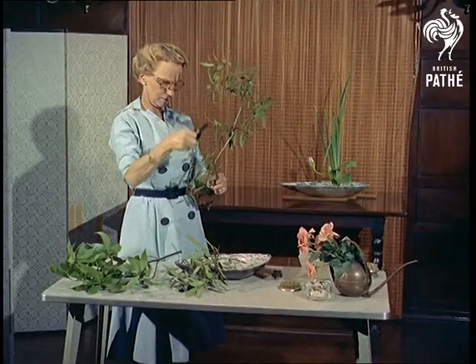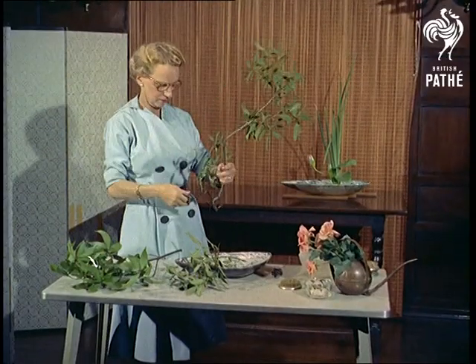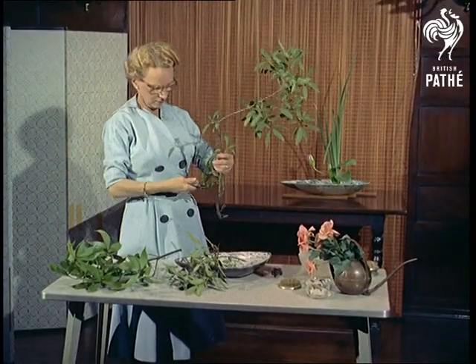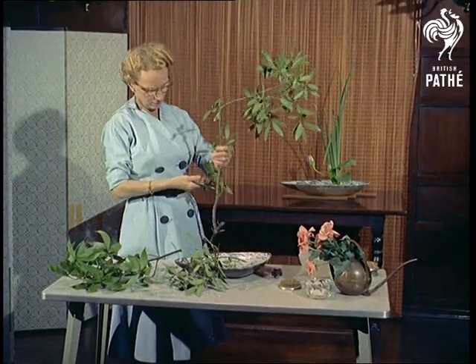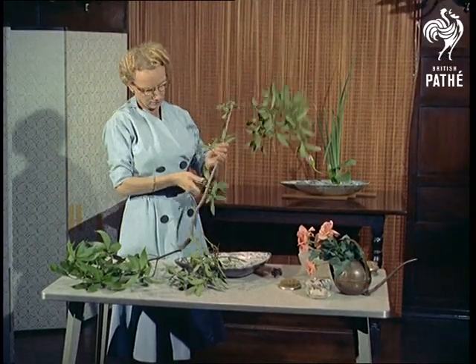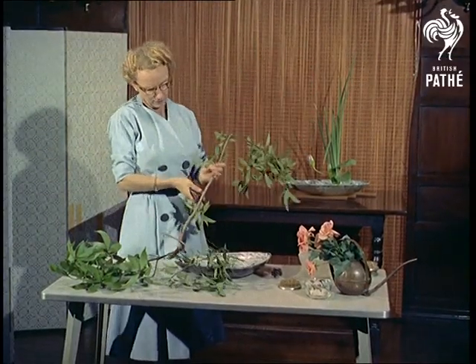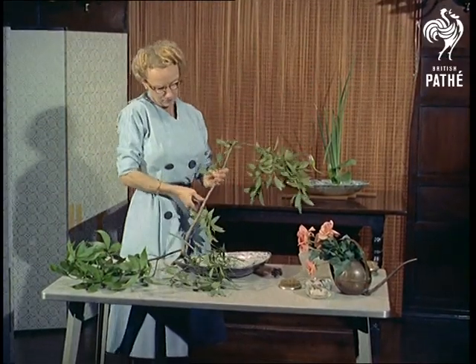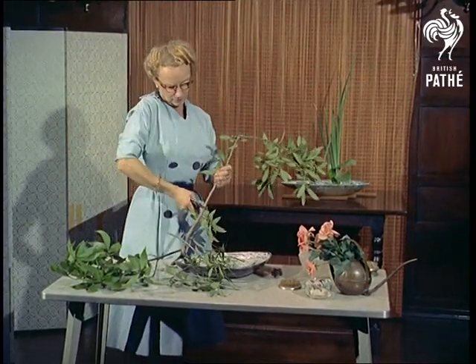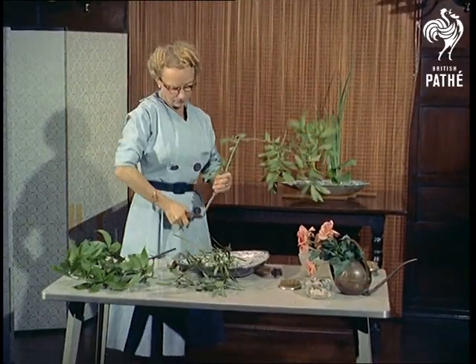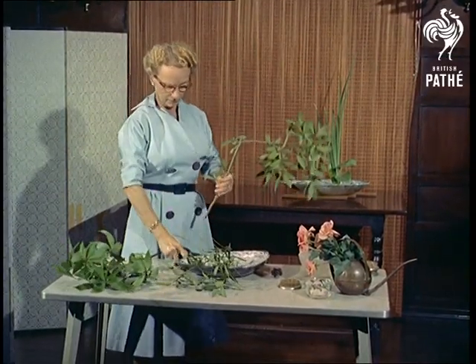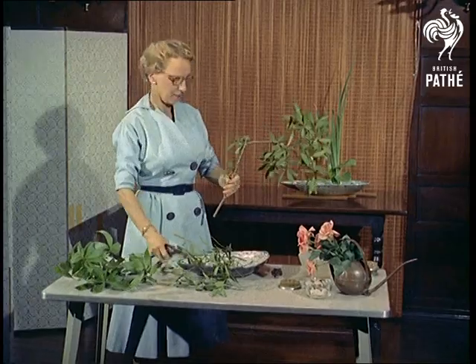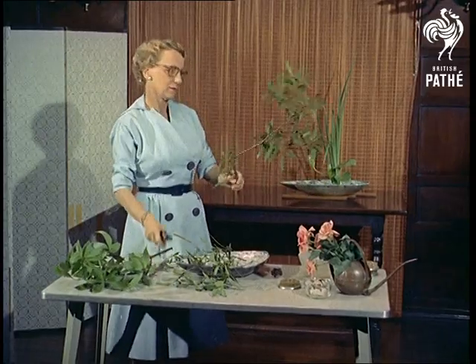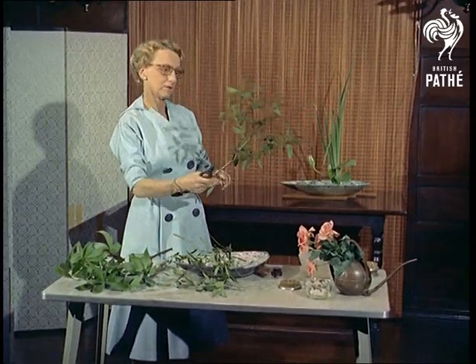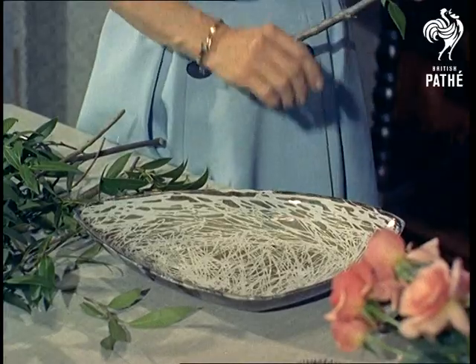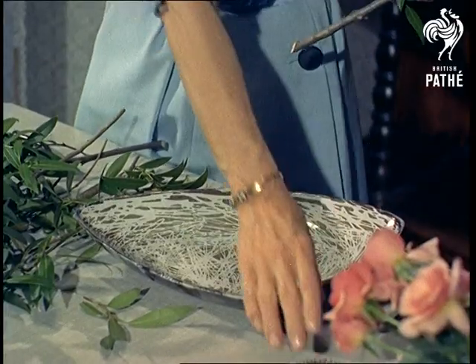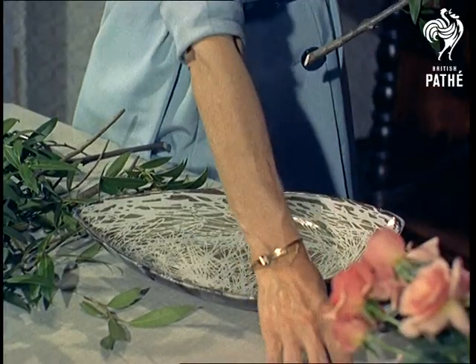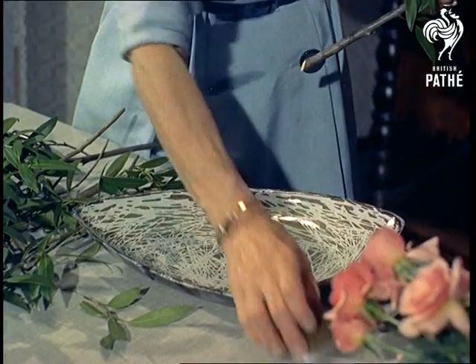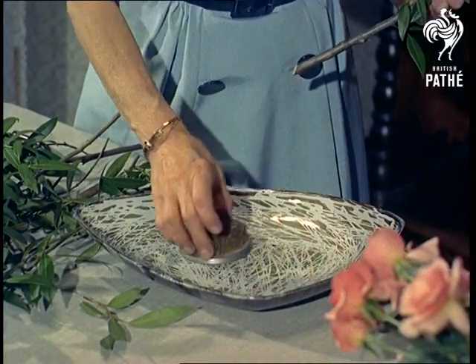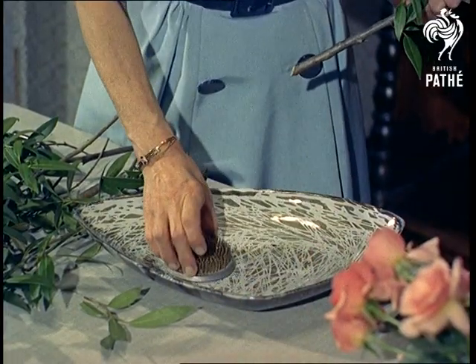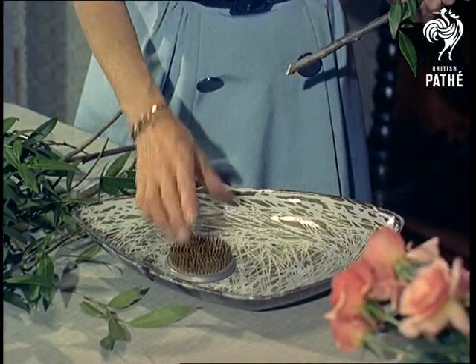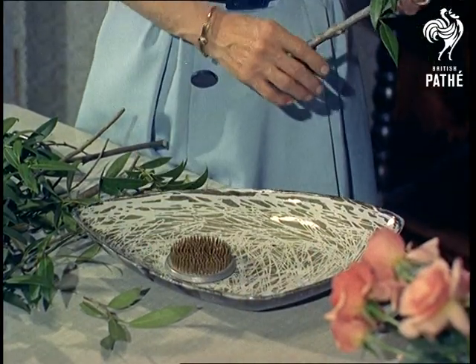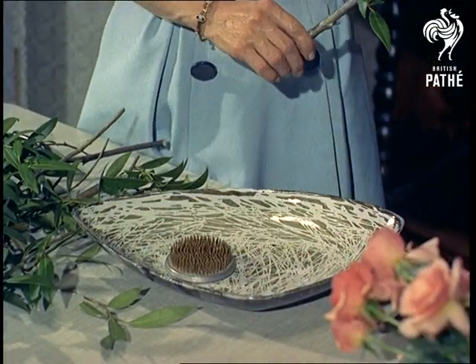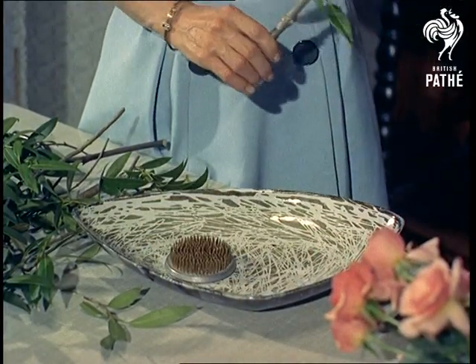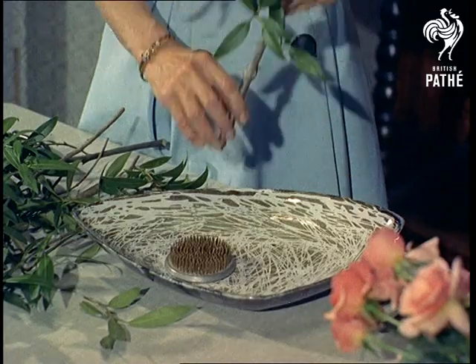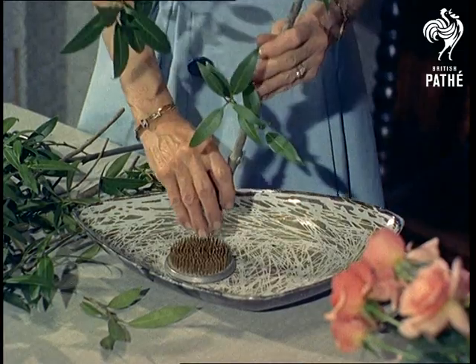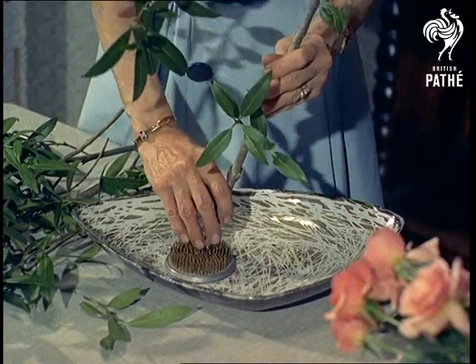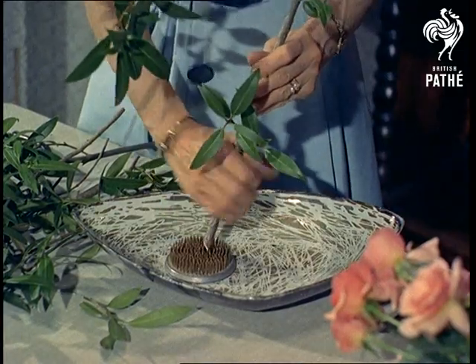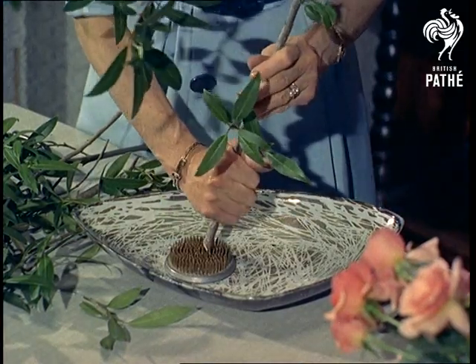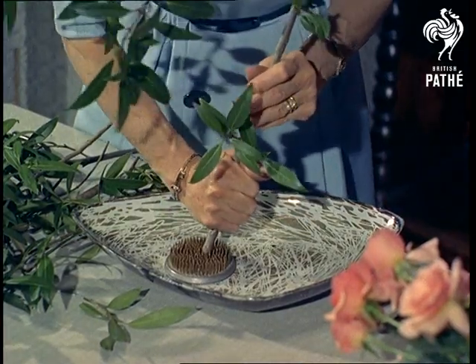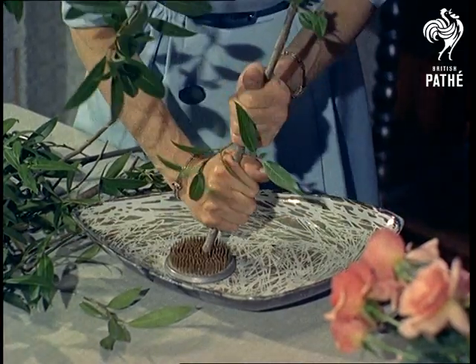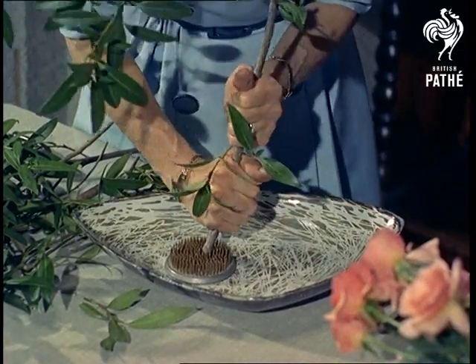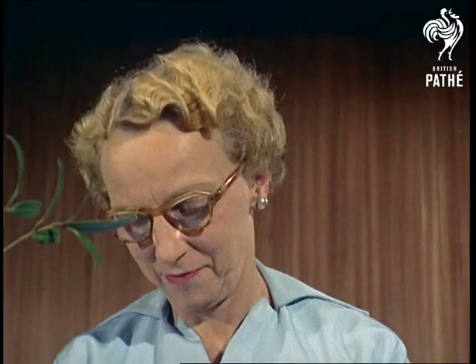Heaven, Earth and Man is also the basic theme in an increasingly popular art: Japanese style flower arrangement. Here they're represented by three central branches or stems, with flowers themselves an almost incidental feature.